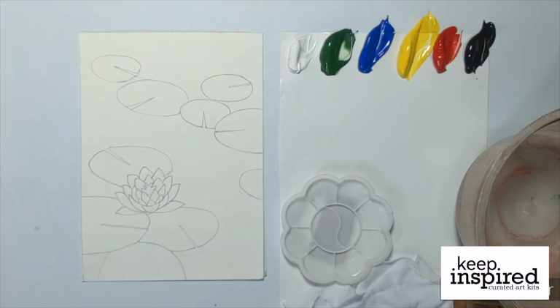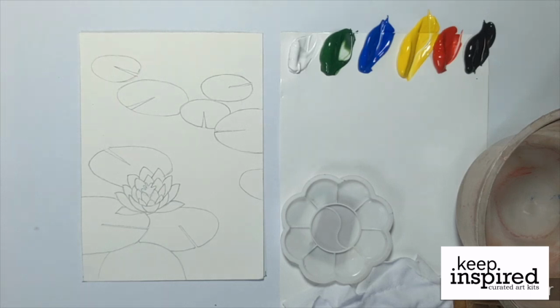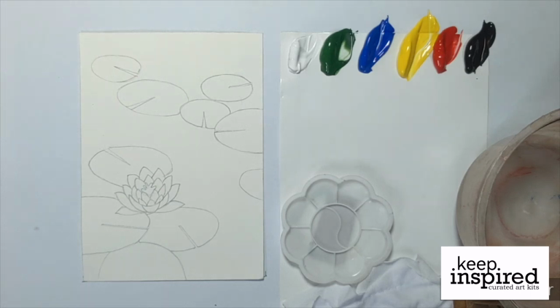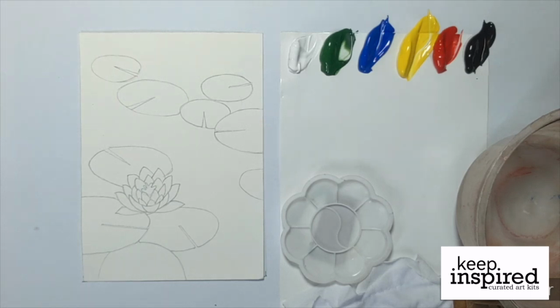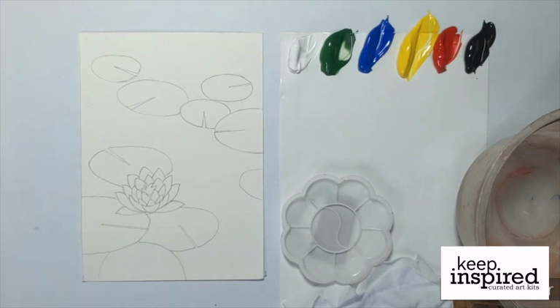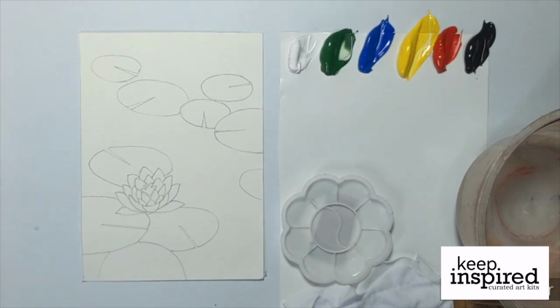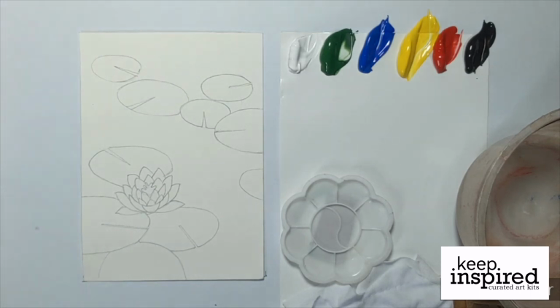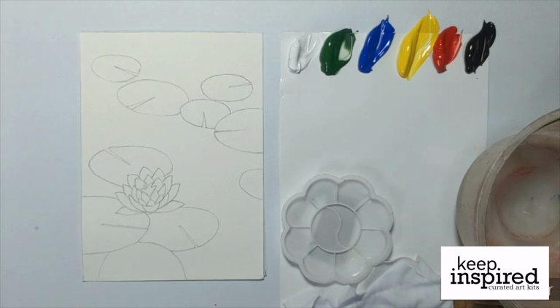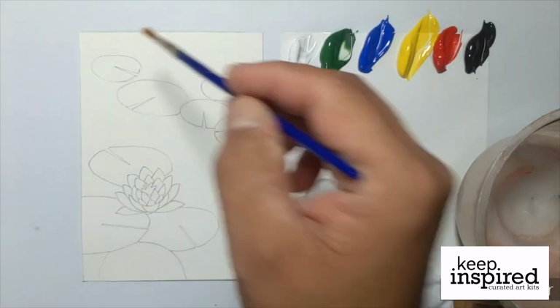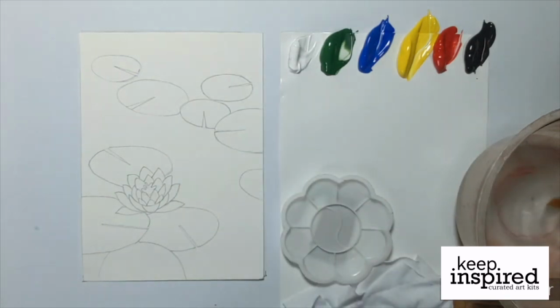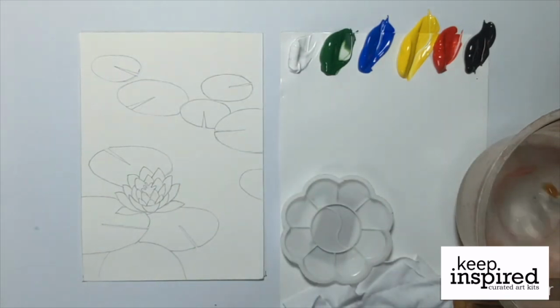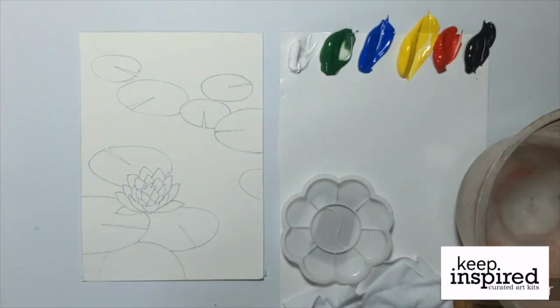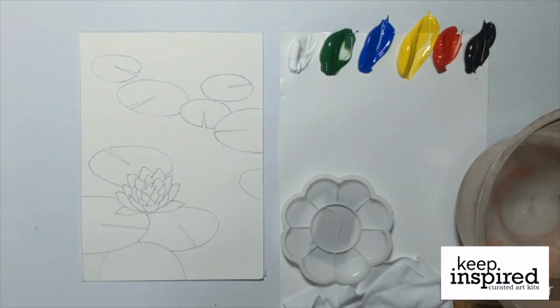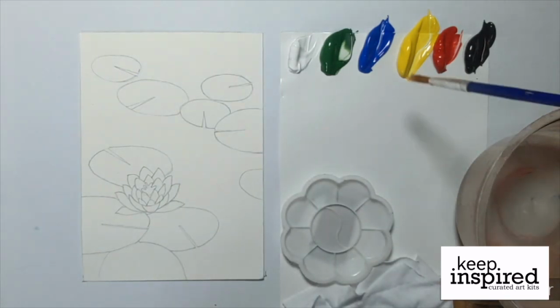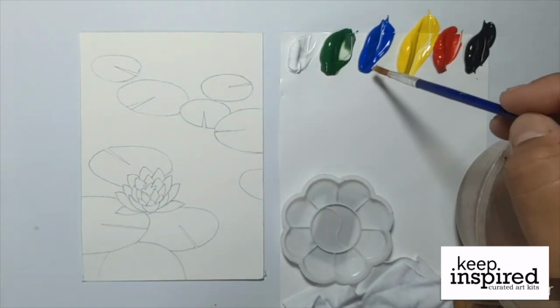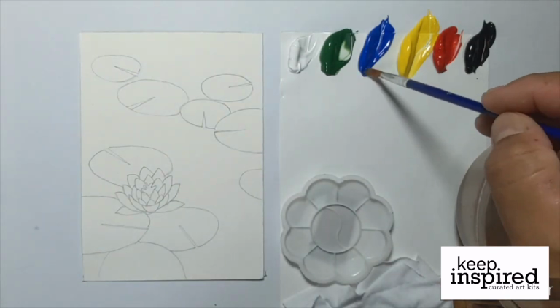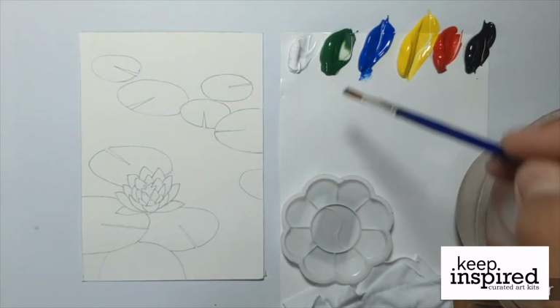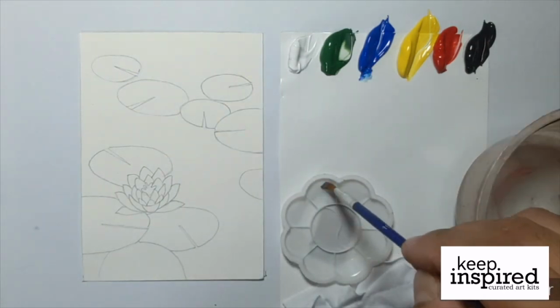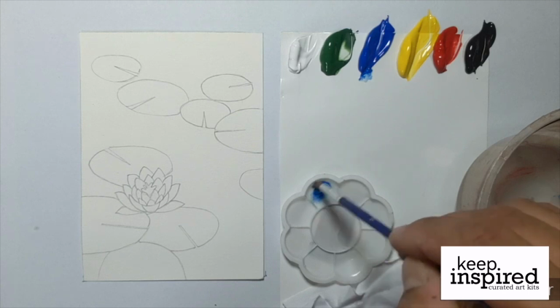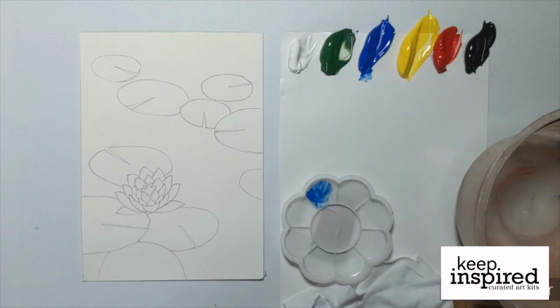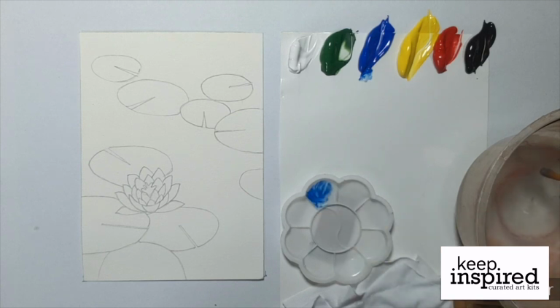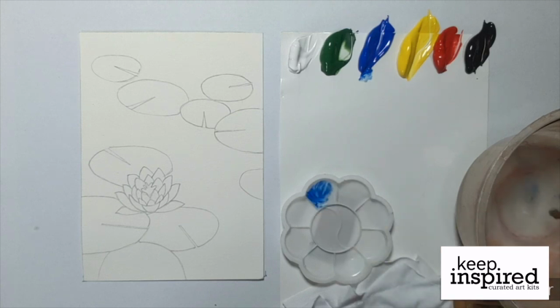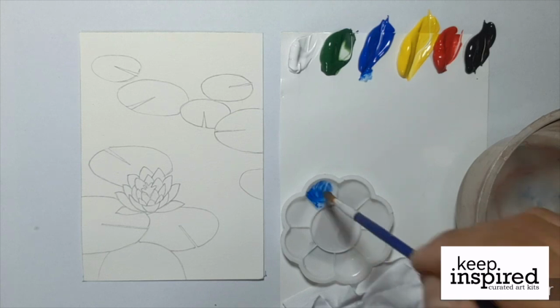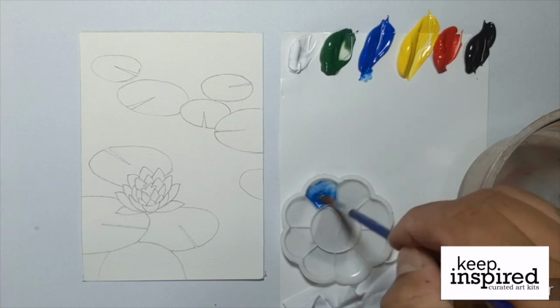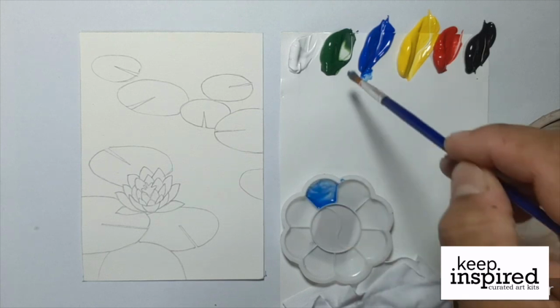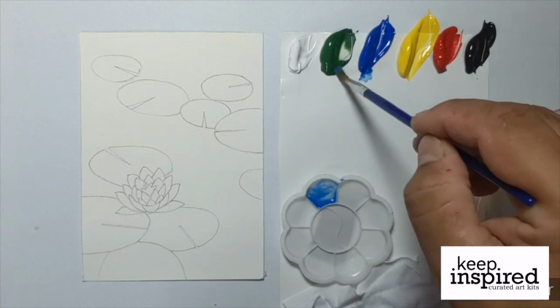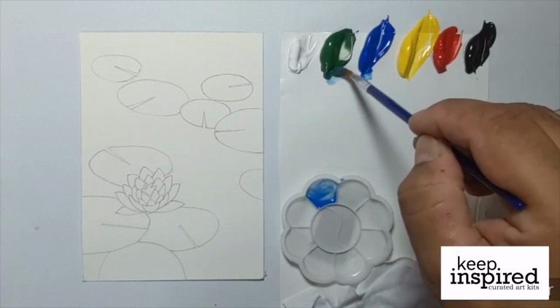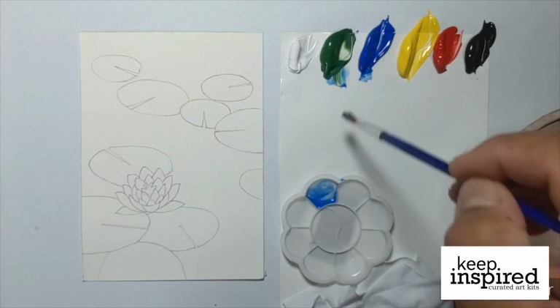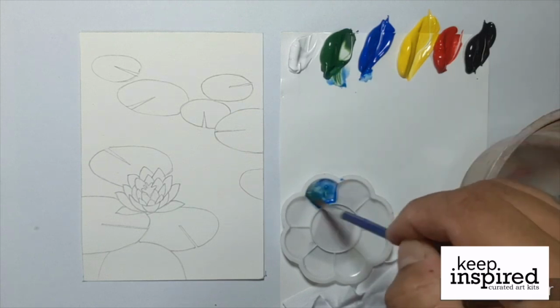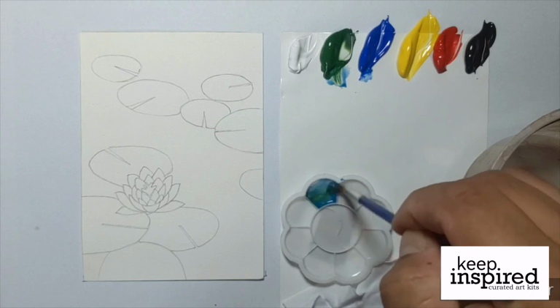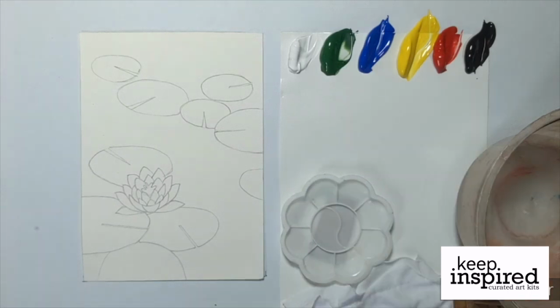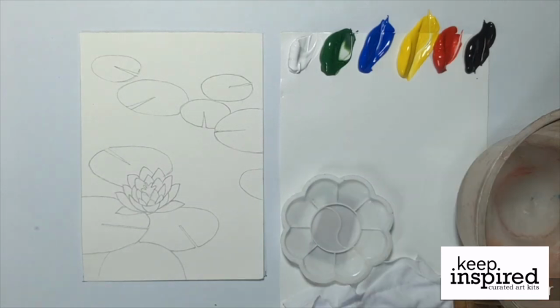Your paints, your brushes, your palette, and of course the canvas slash greeting card. Aside from these, please prepare a container of water for dipping your brushes, a scratch paper where you can swatch the paint, and some napkins for cleaning and drying. So let's begin.